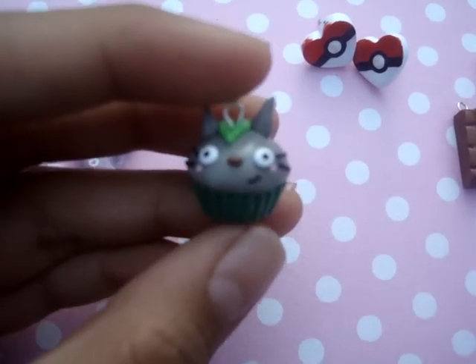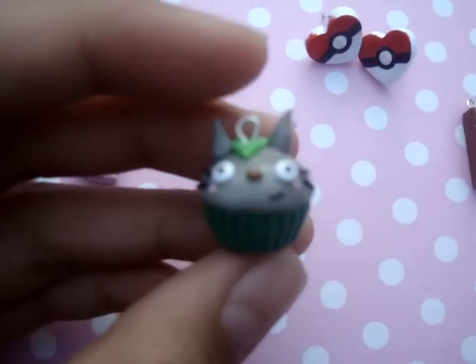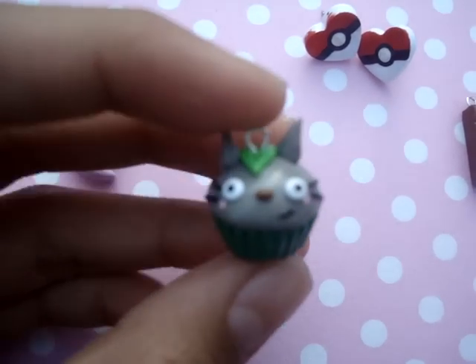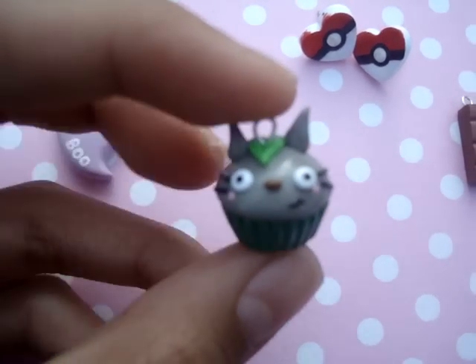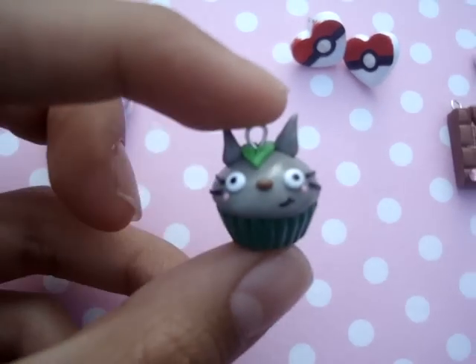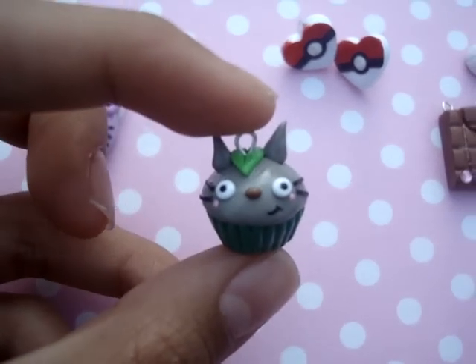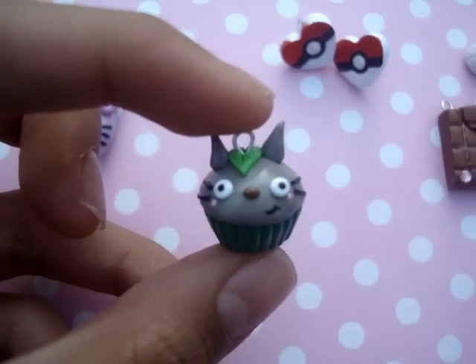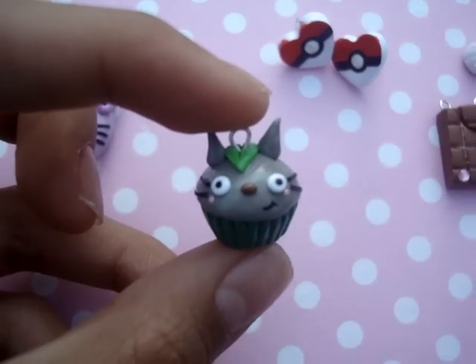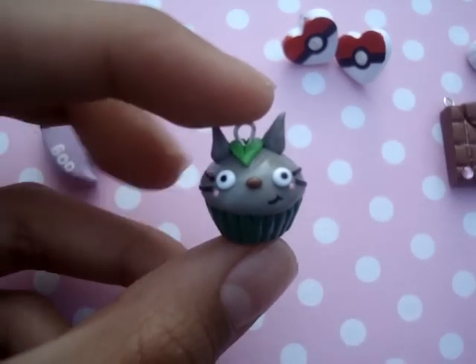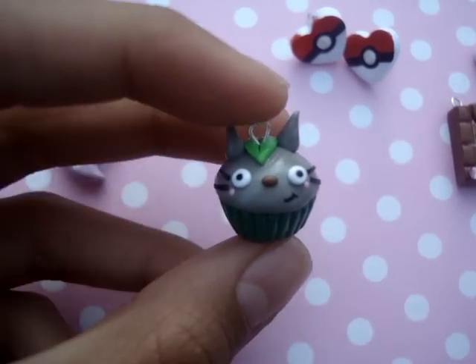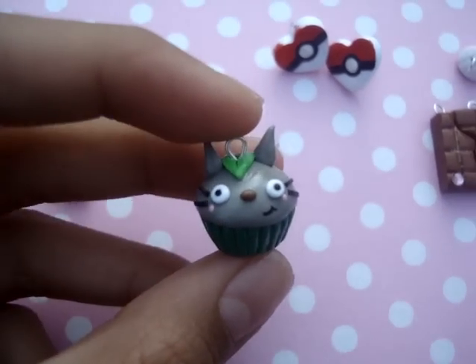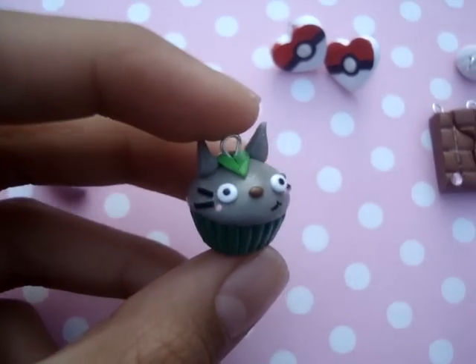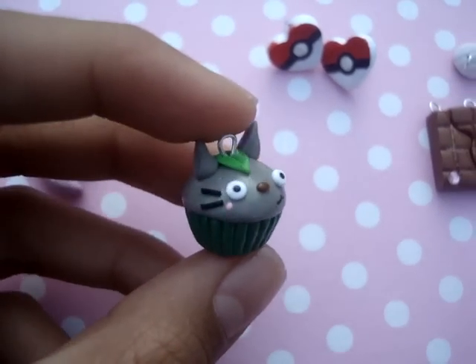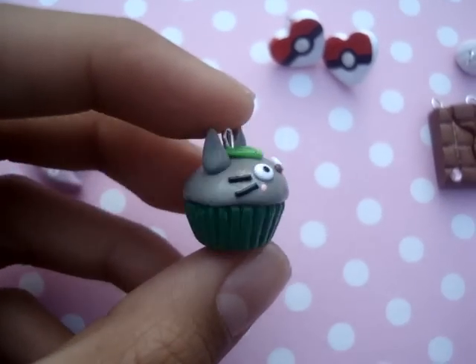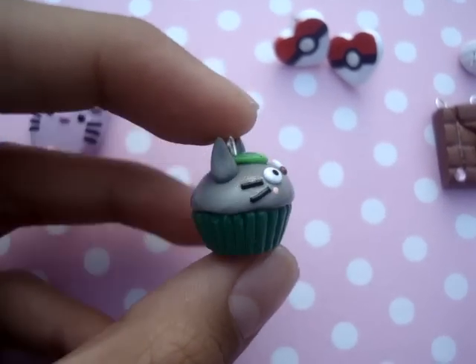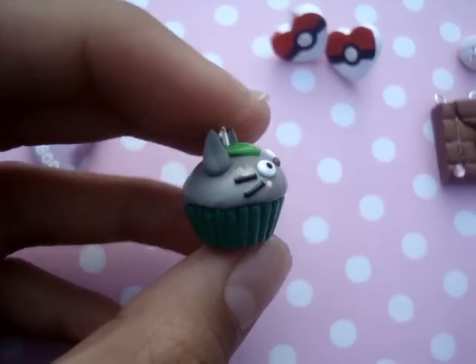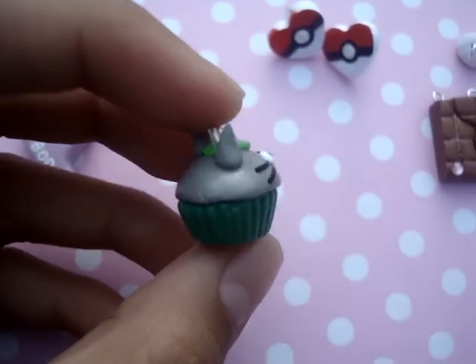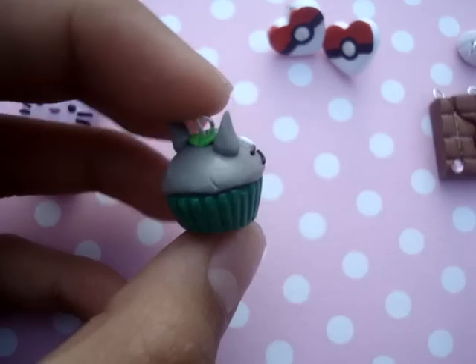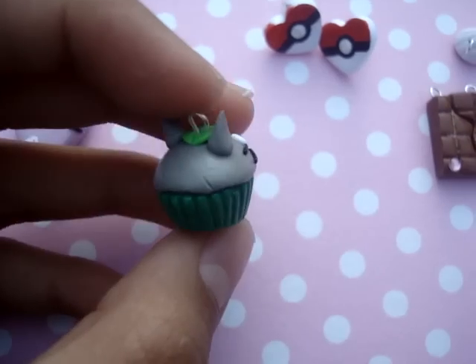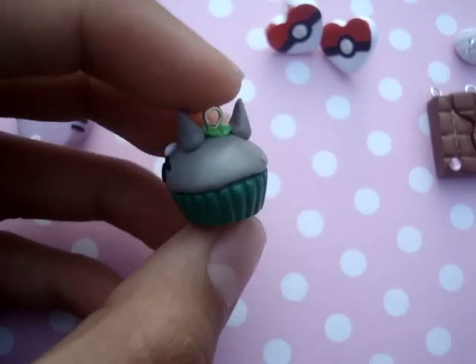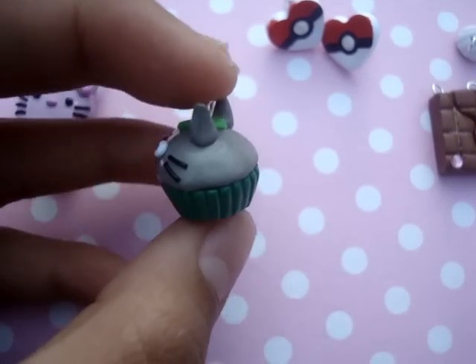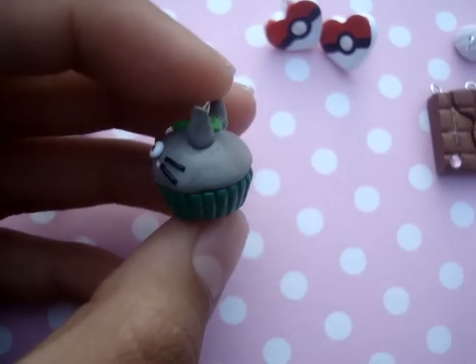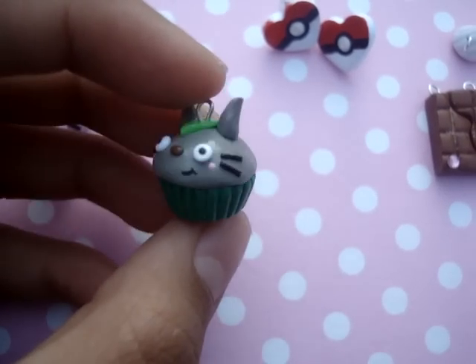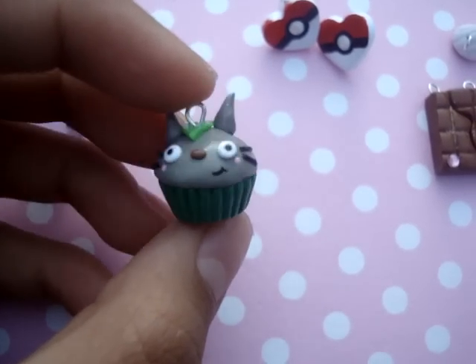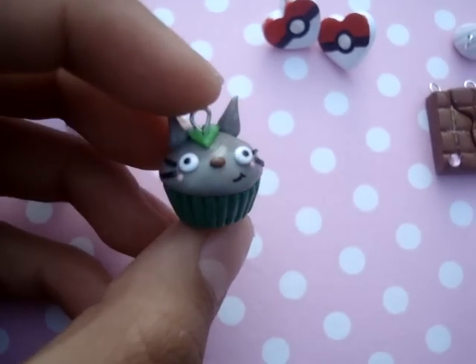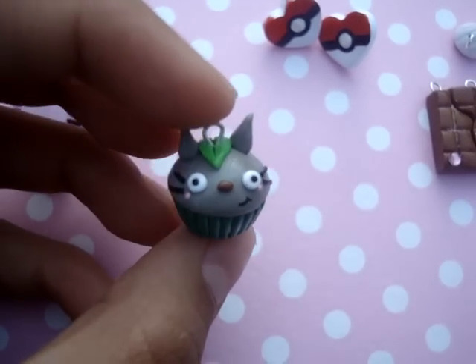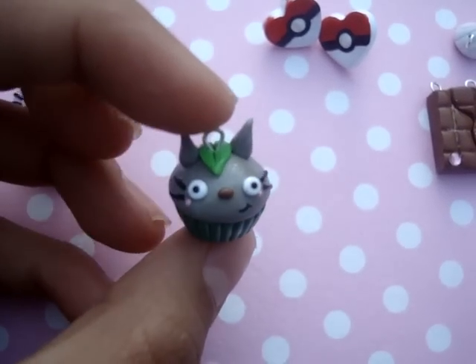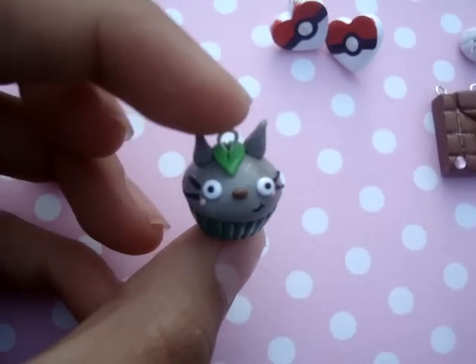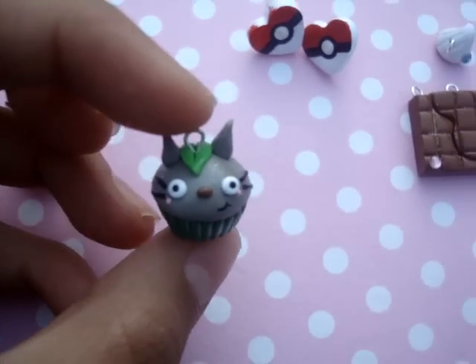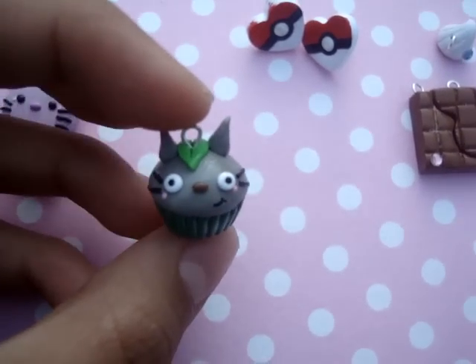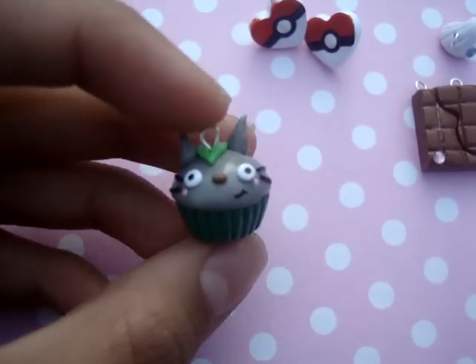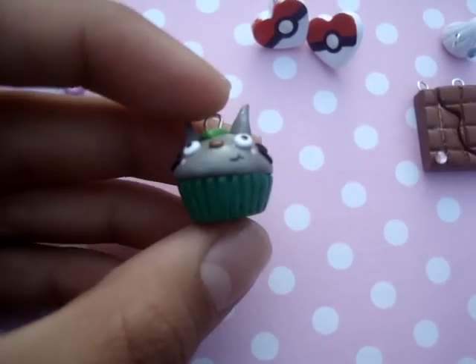And there's also this Totoro cupcake charm. It's Totoro in a cupcake, and there's a leaf on his head.